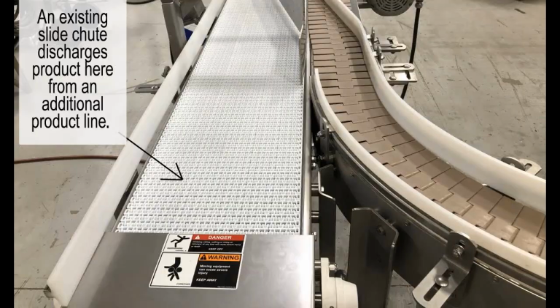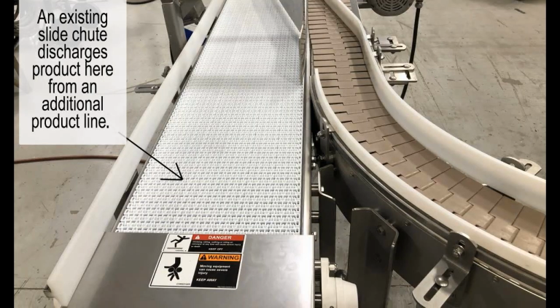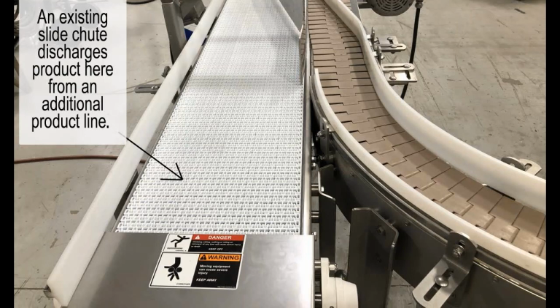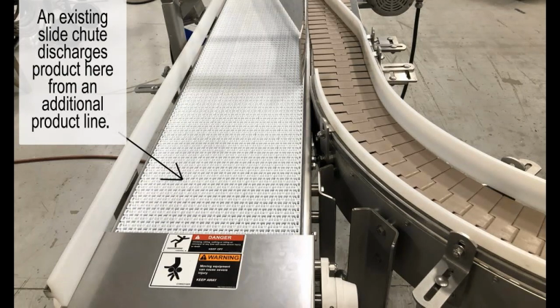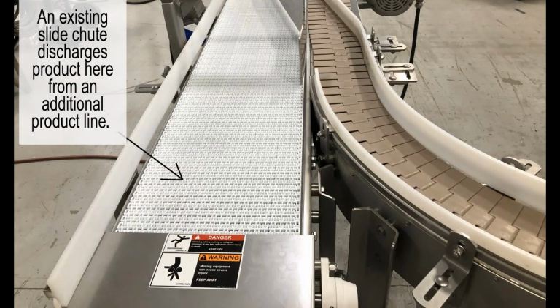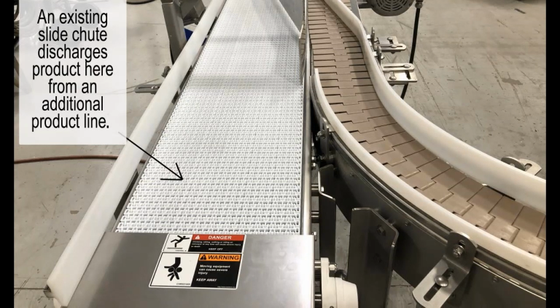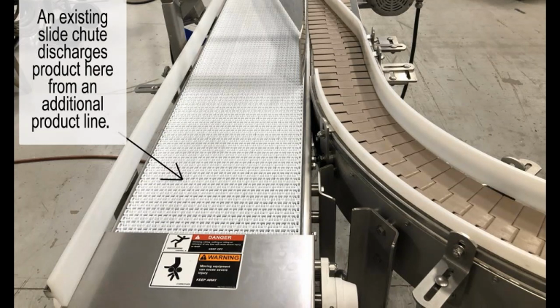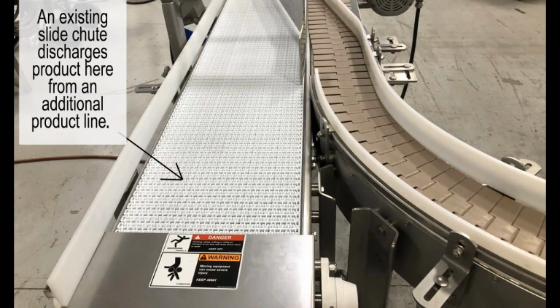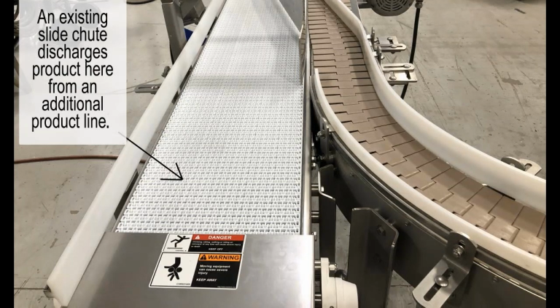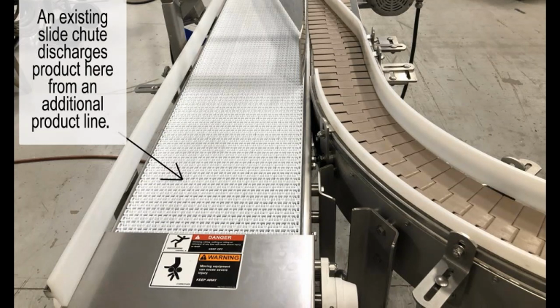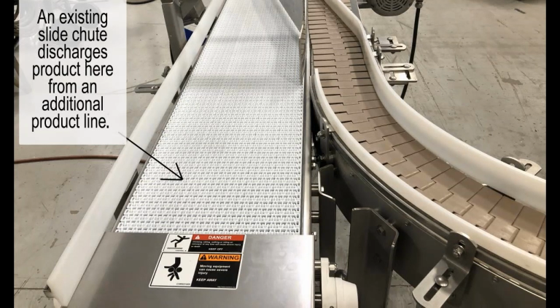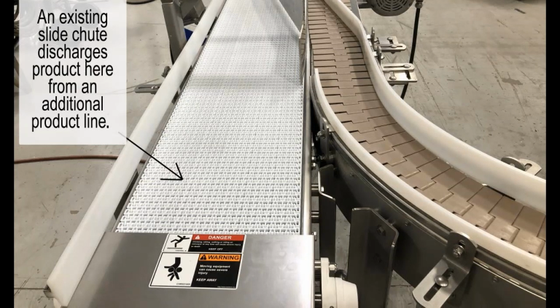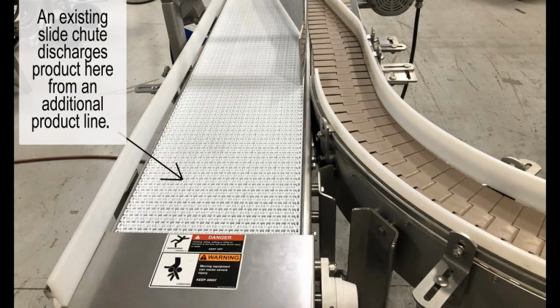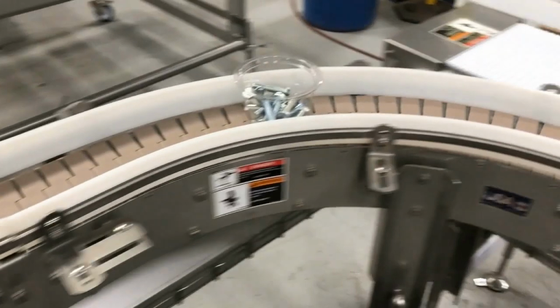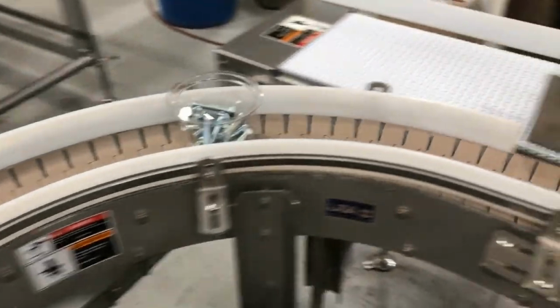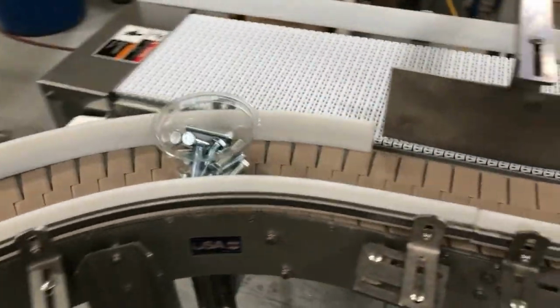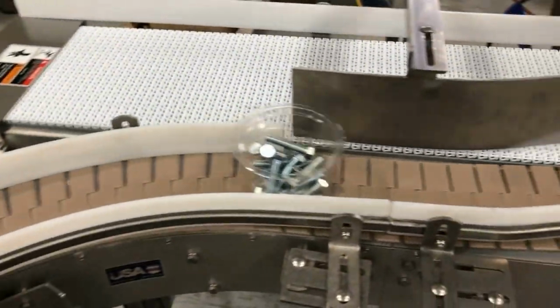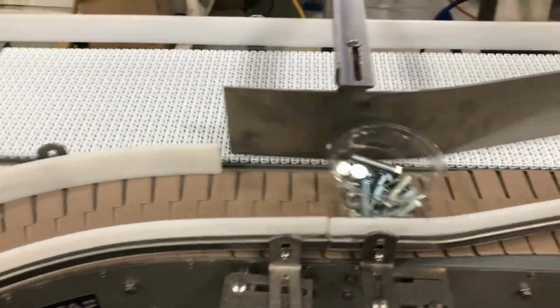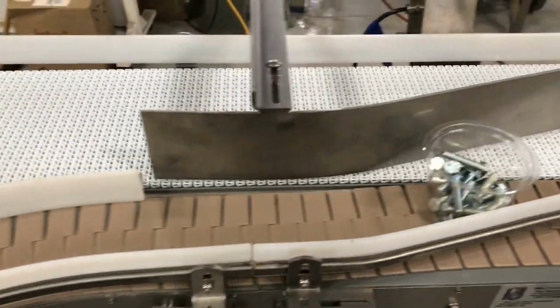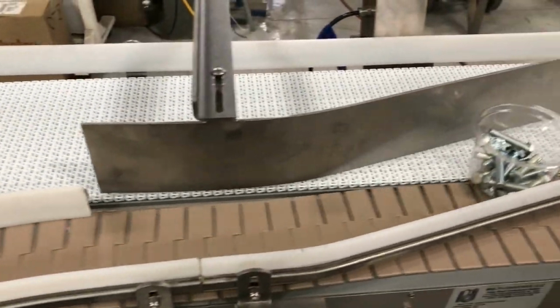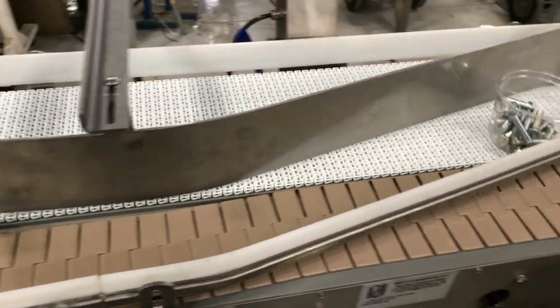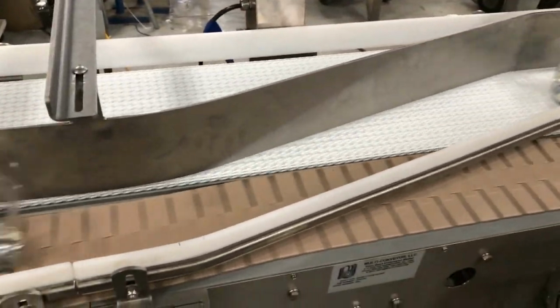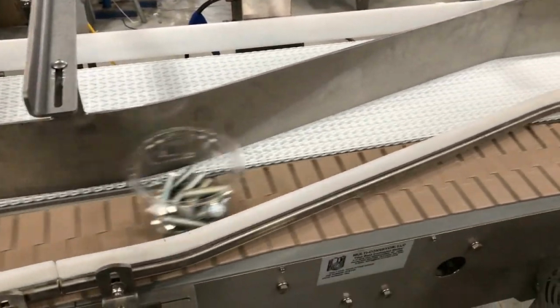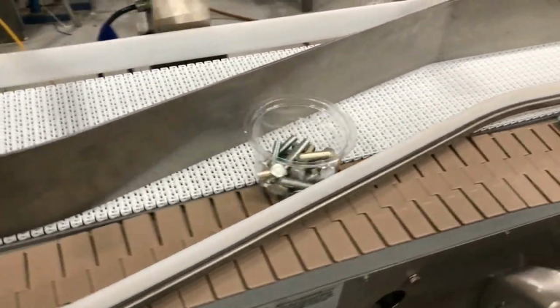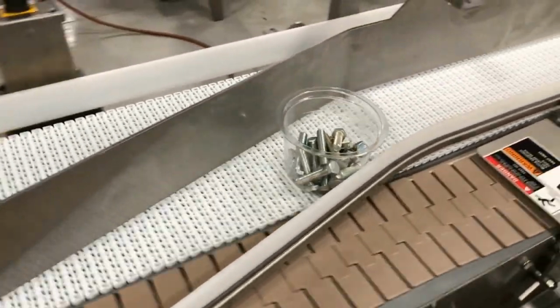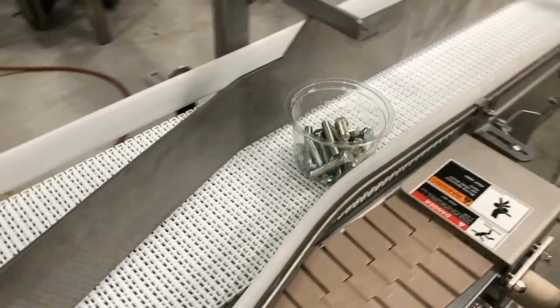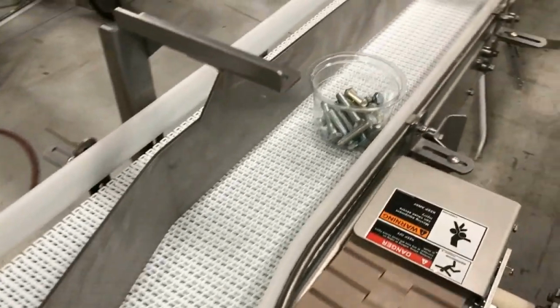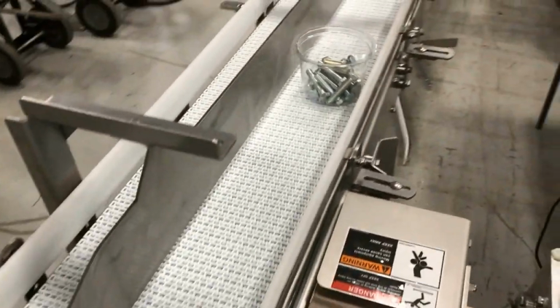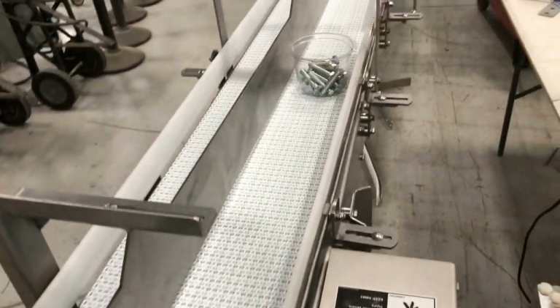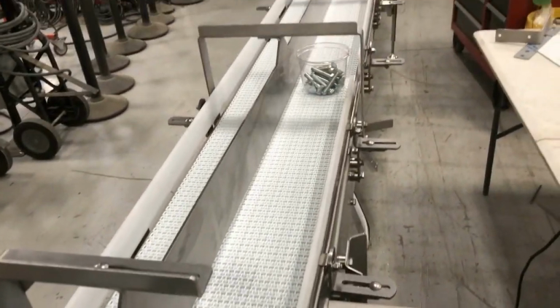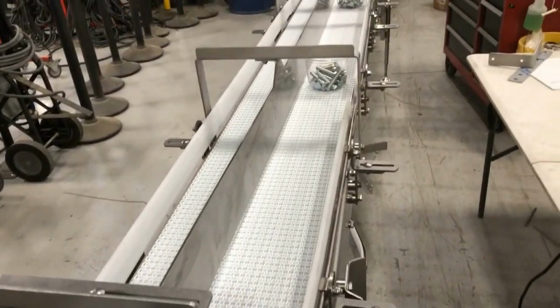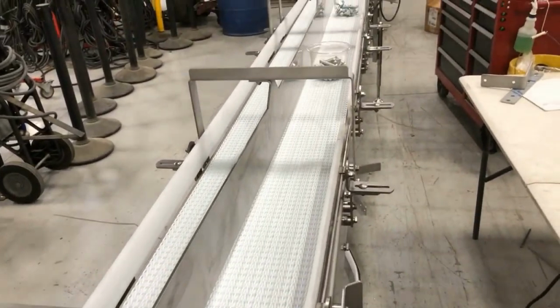An existing slide chute, not shown, discharges products here from an additional product line. A simple center guide rail provides product separation of the two production lines moving in tandem toward the metal detector infeed.